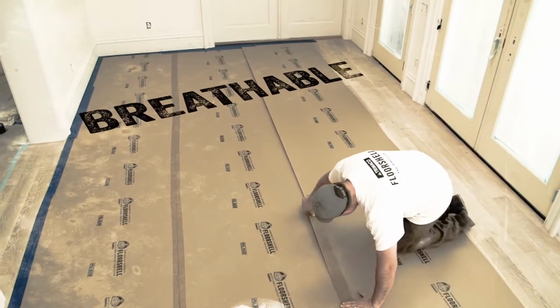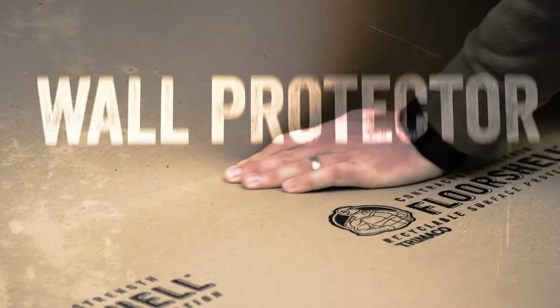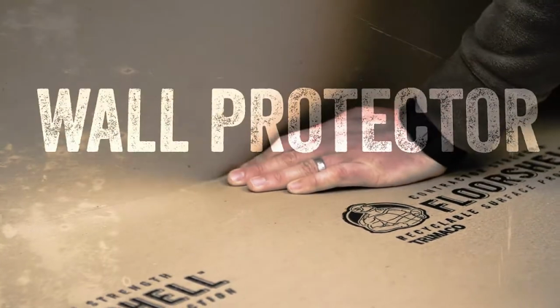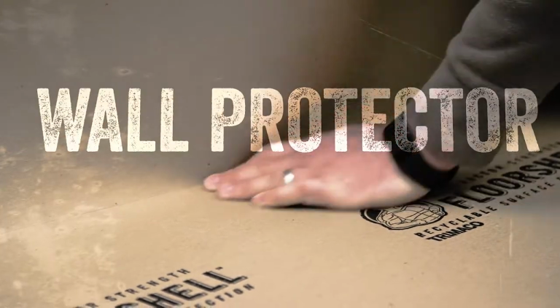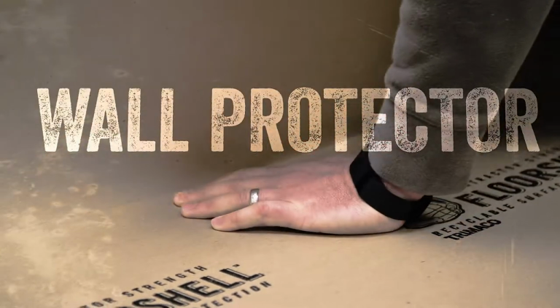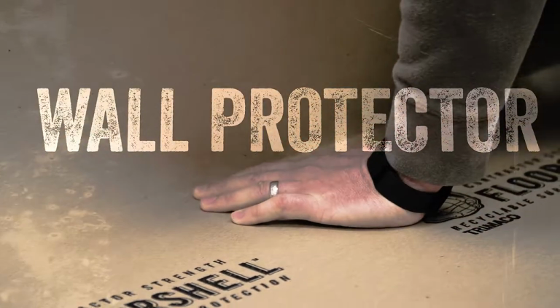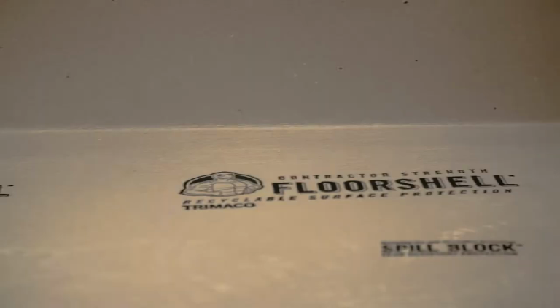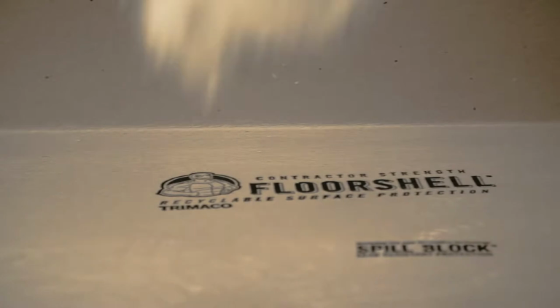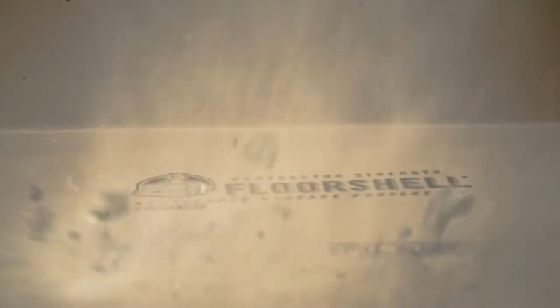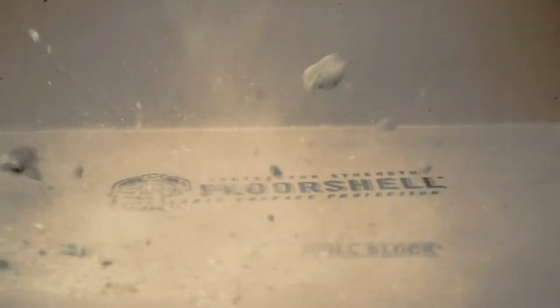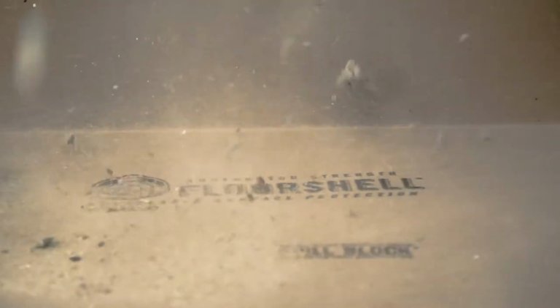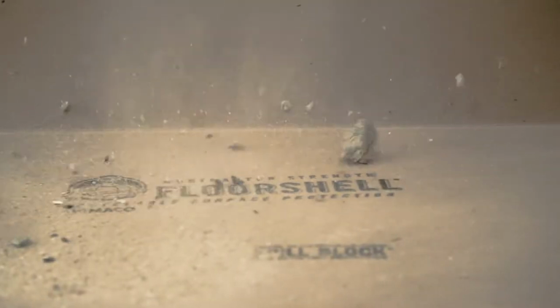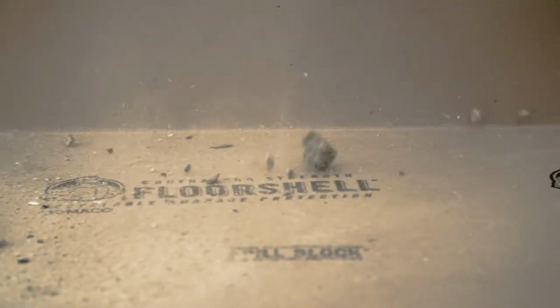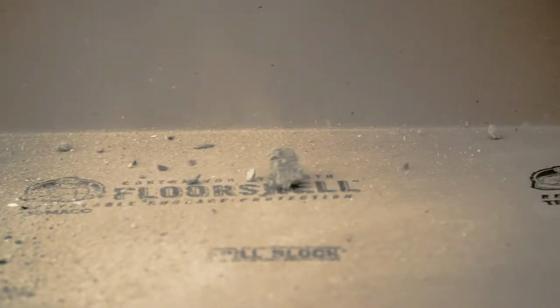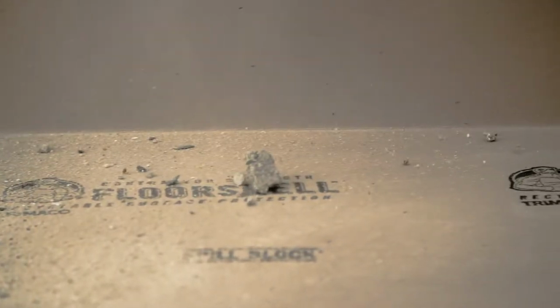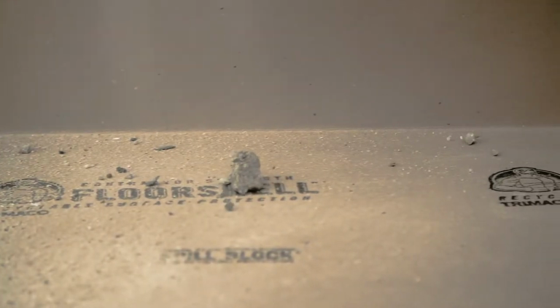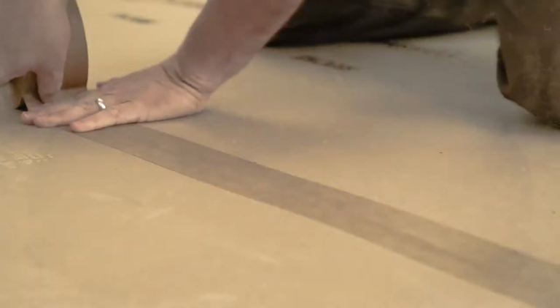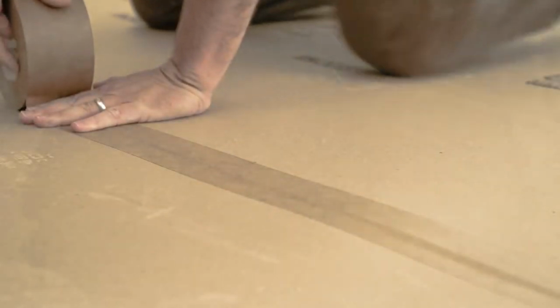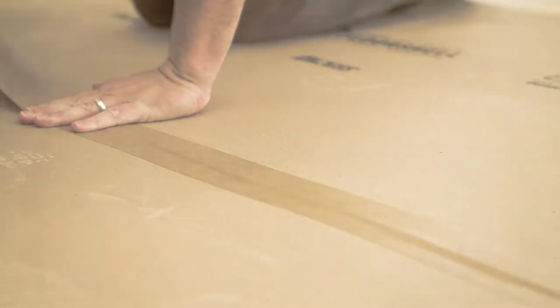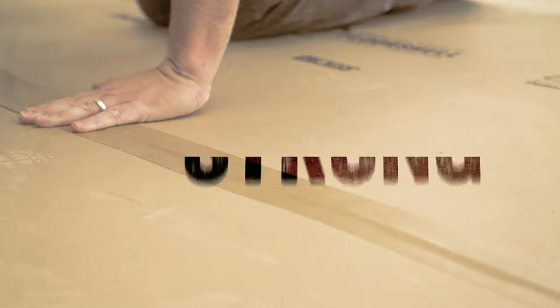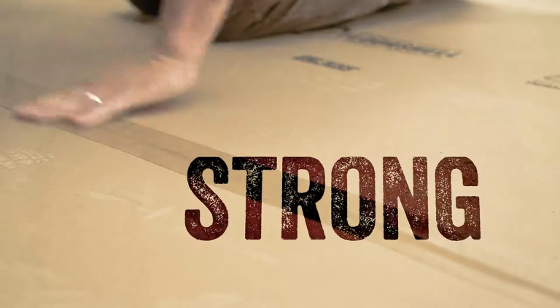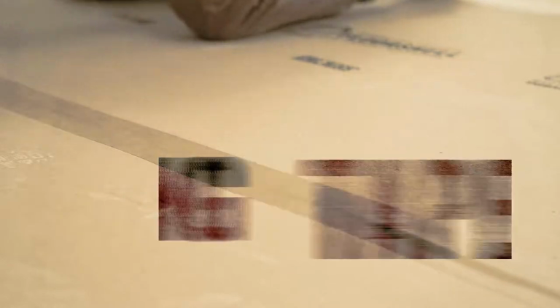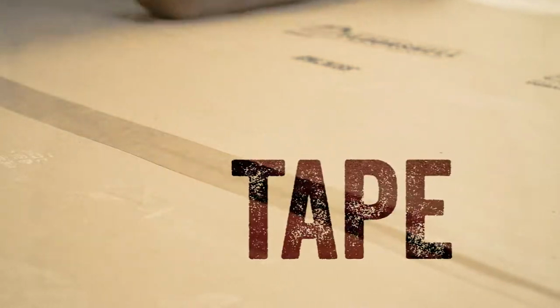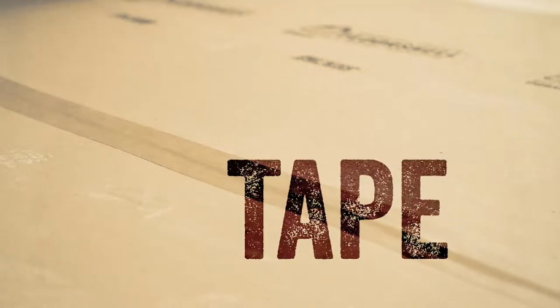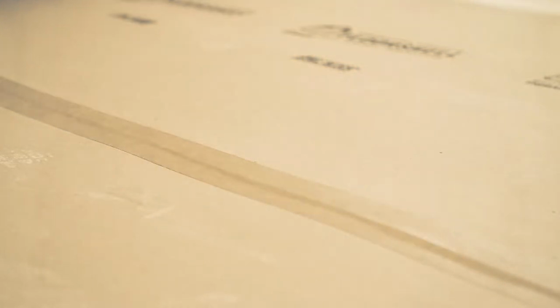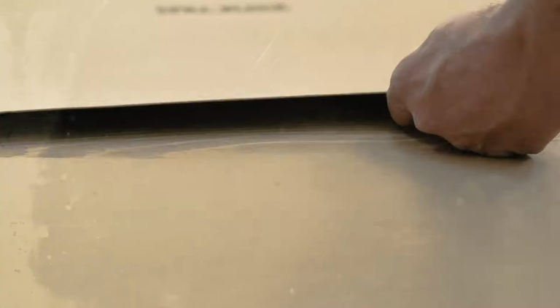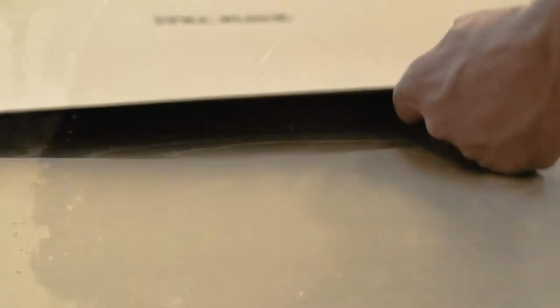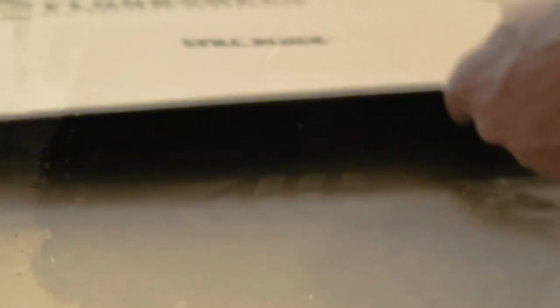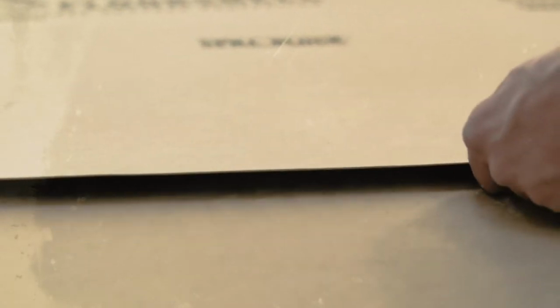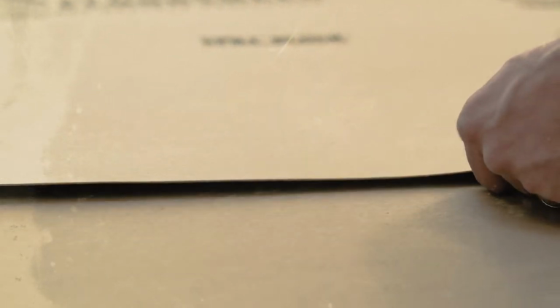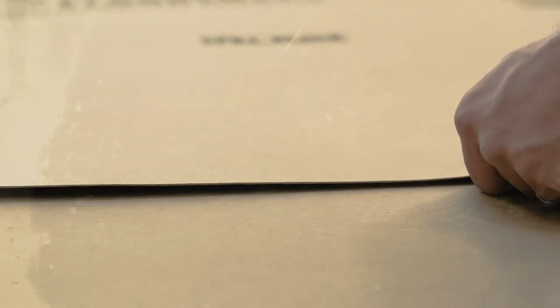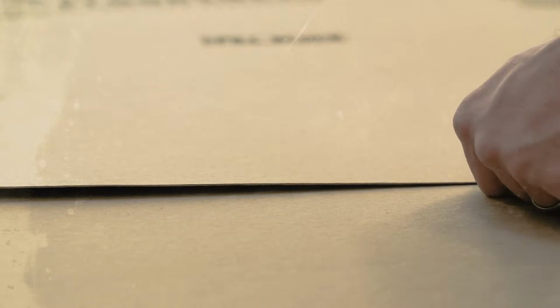The stored edge creates a barrier between walls and floors, keeping dust and debris contained. 3-inch Floor Shell Seam Tape is strong and easy to use. Slightly overlap the board to avoid taping floors.